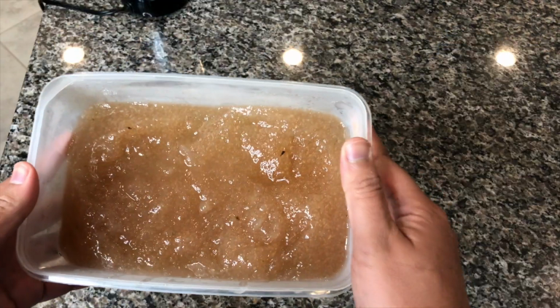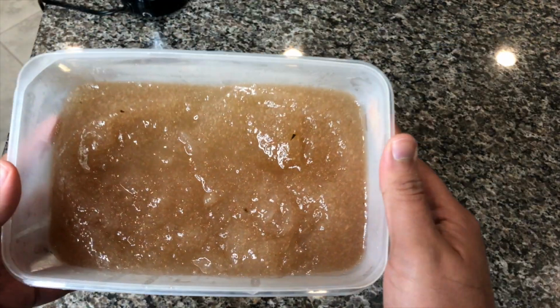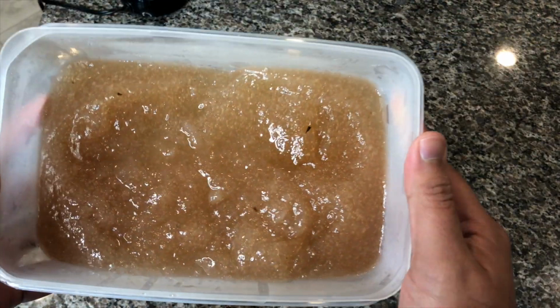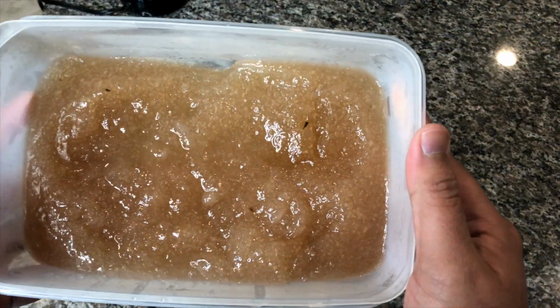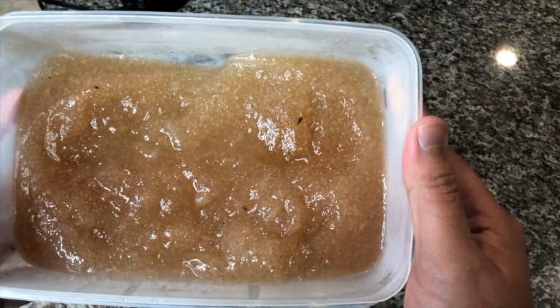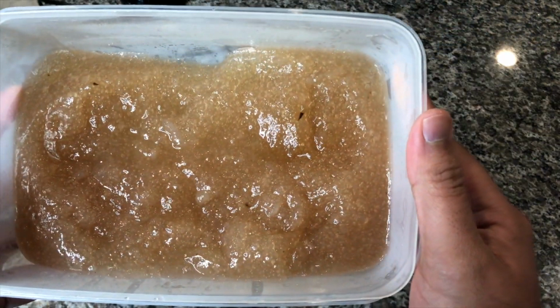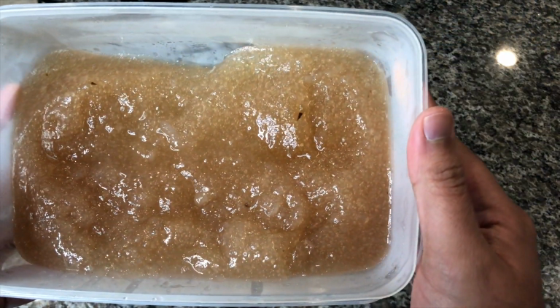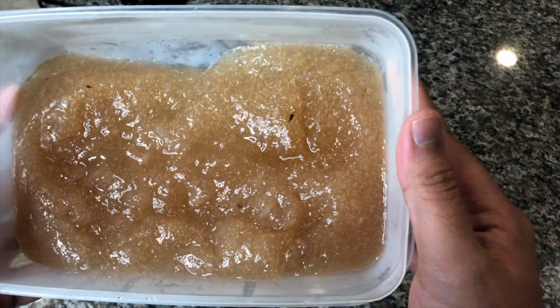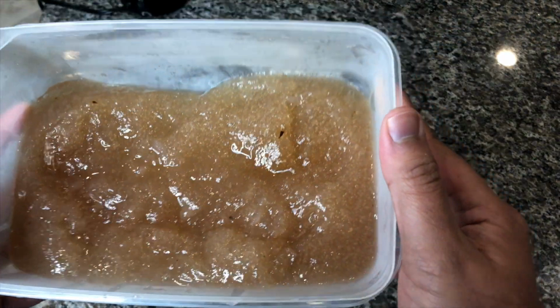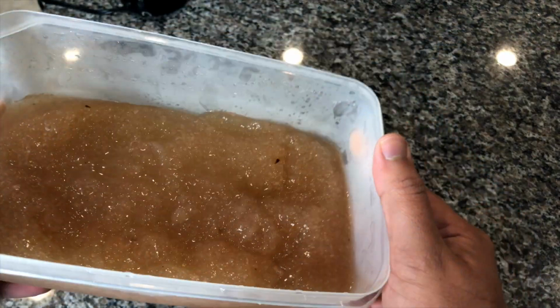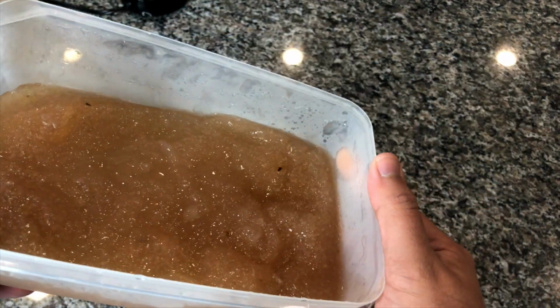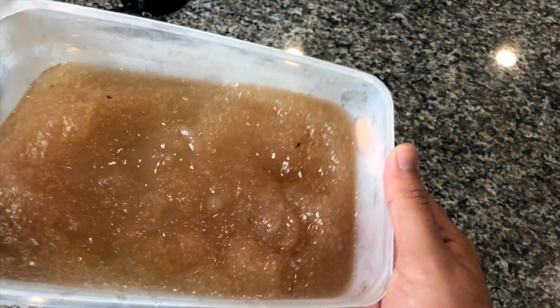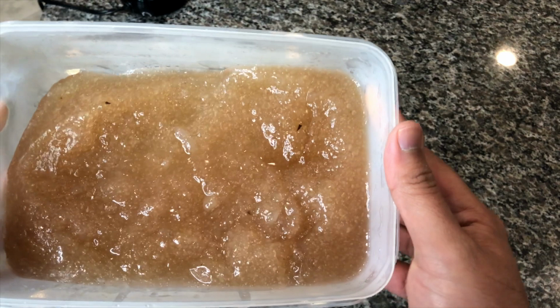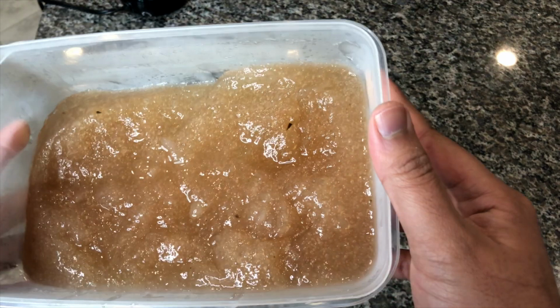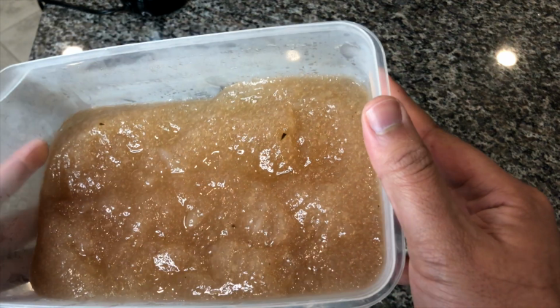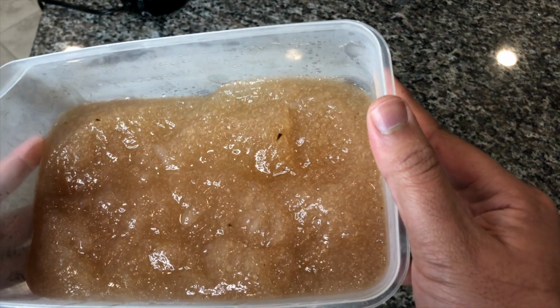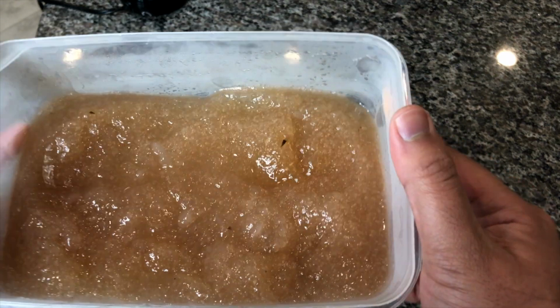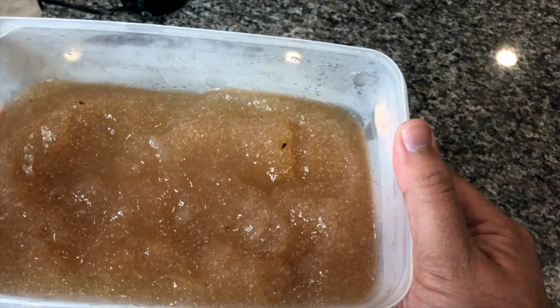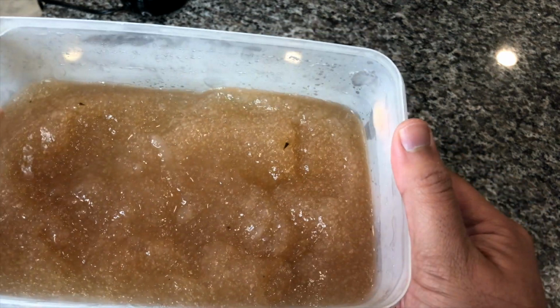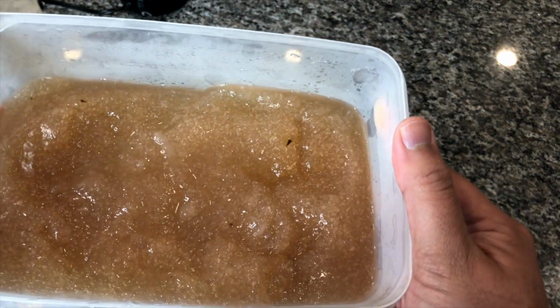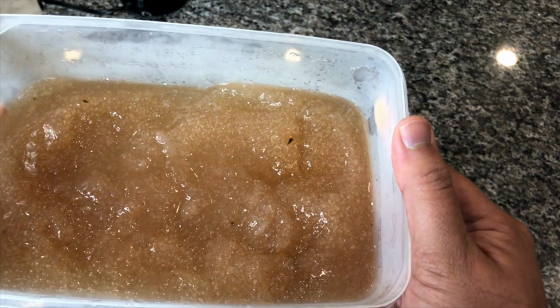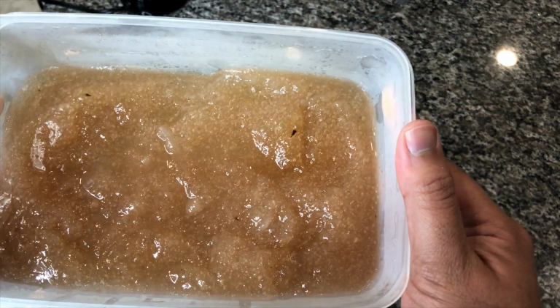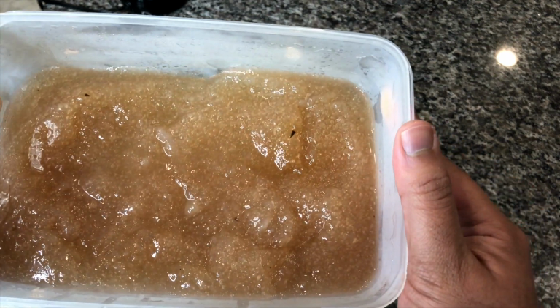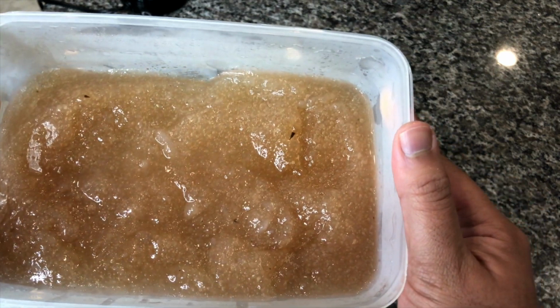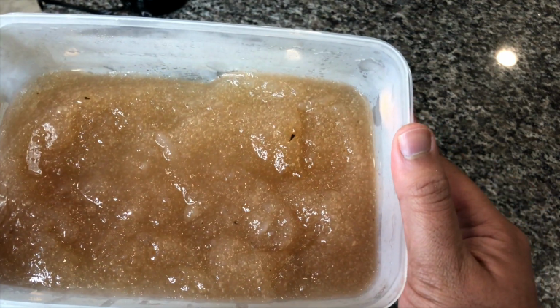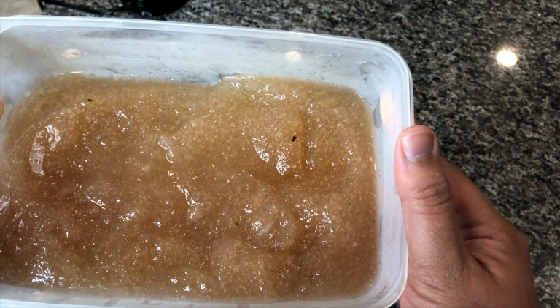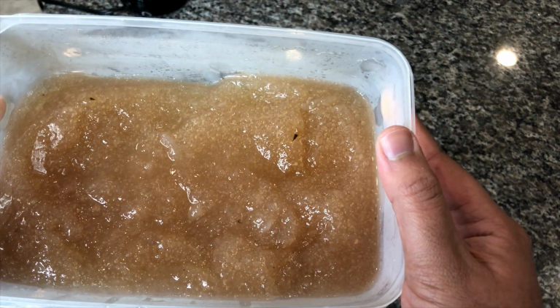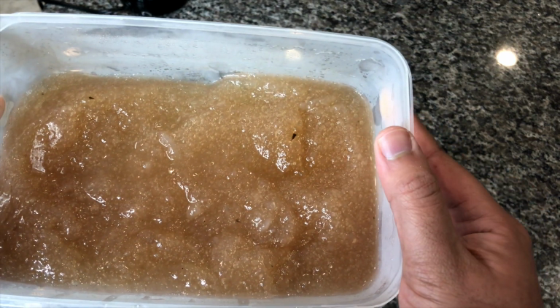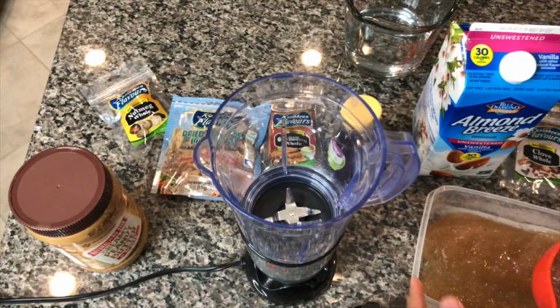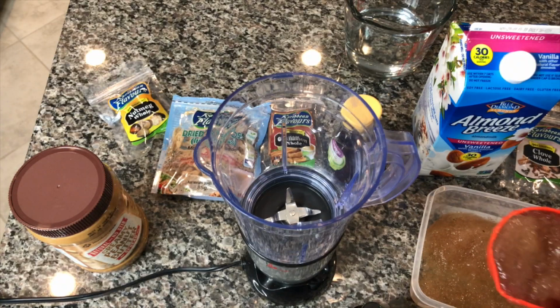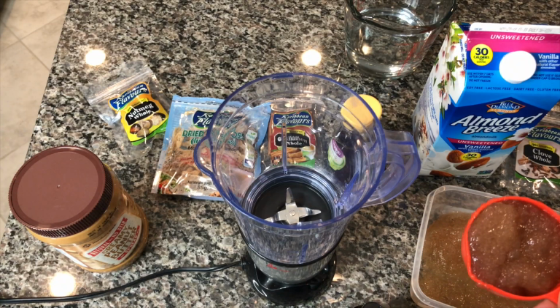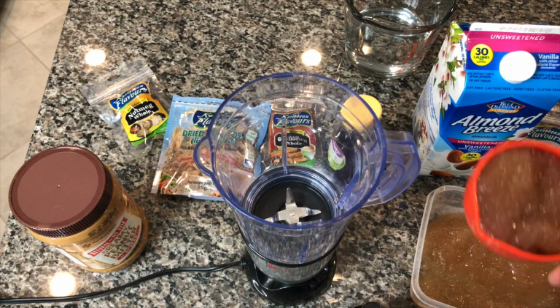Now you can see this is after I boil it — I've used a hand blender and blended everything up and it forms into like a jelly, almost like a gelatin. Once you blend it up, we're going to use it in our drink.